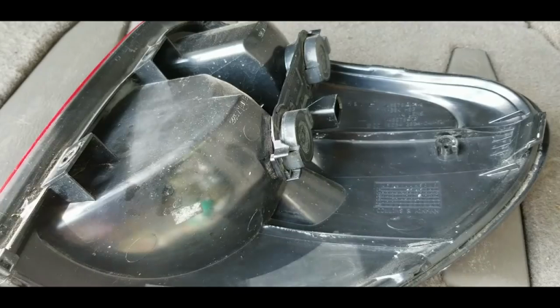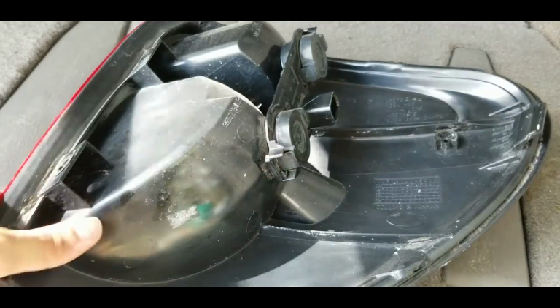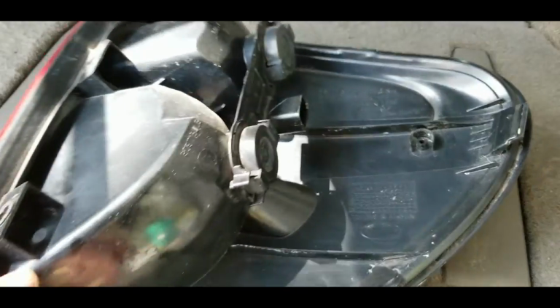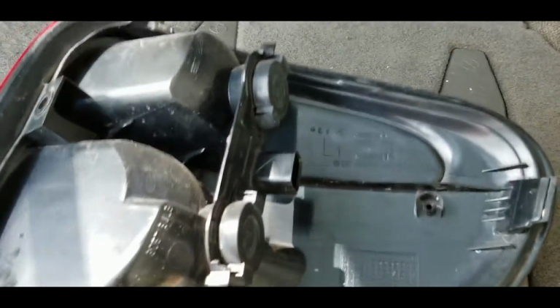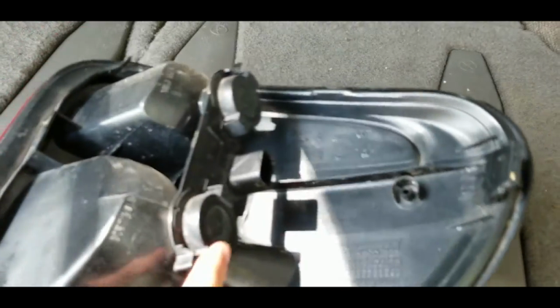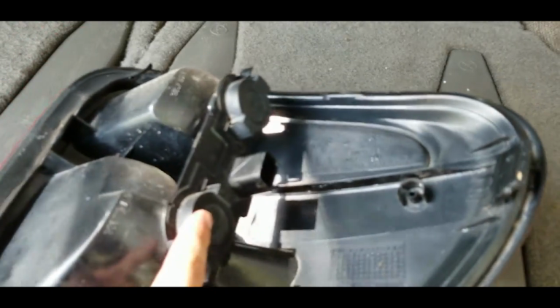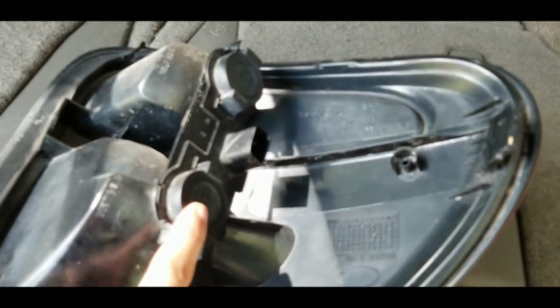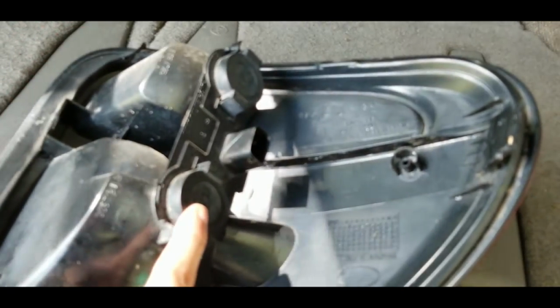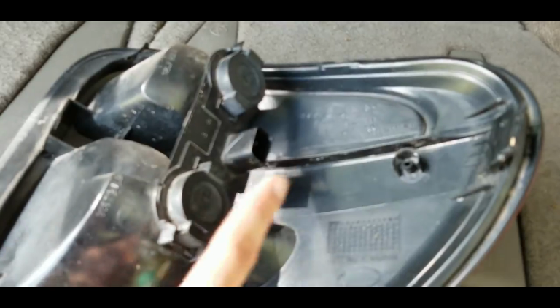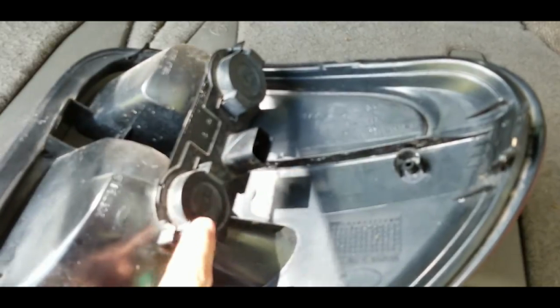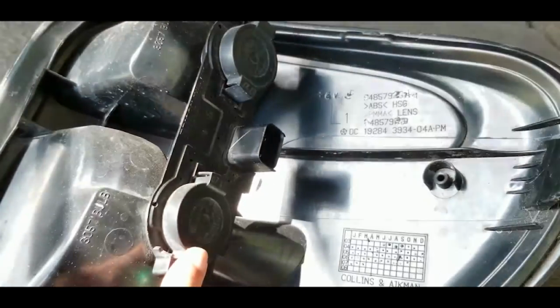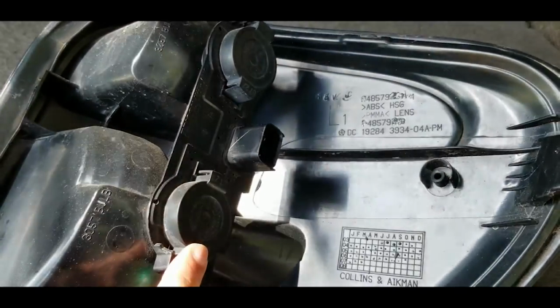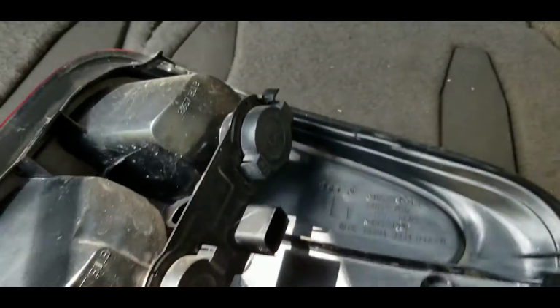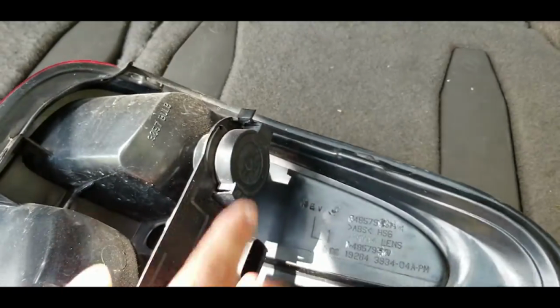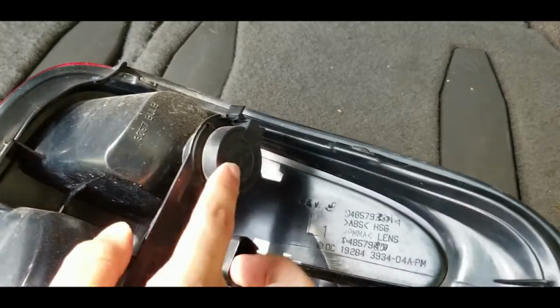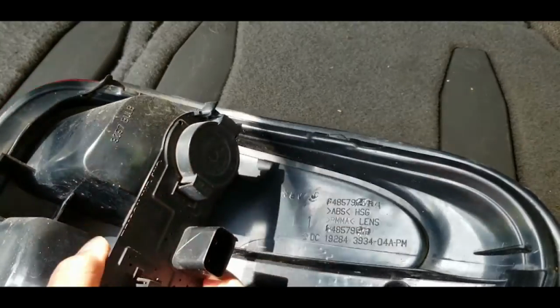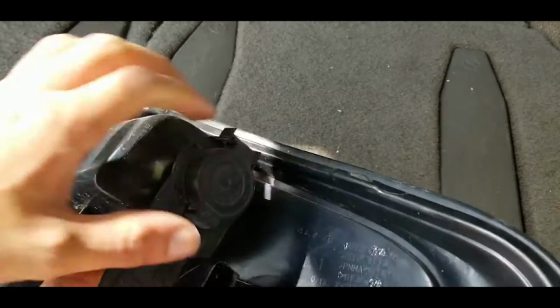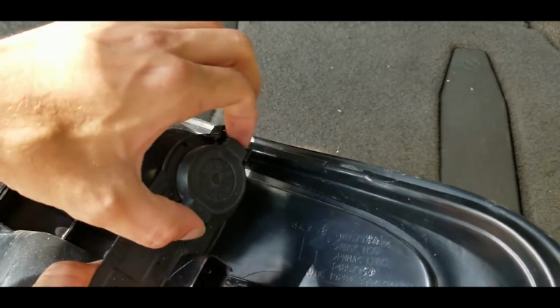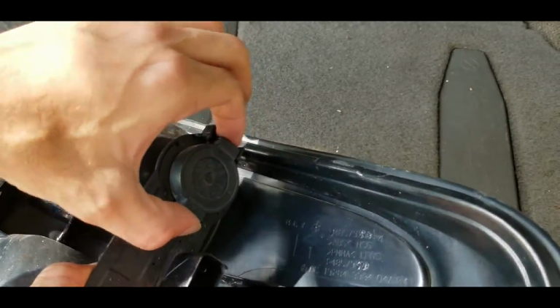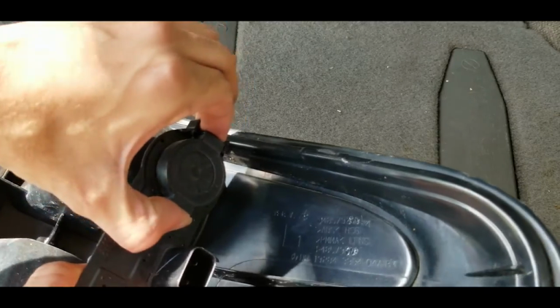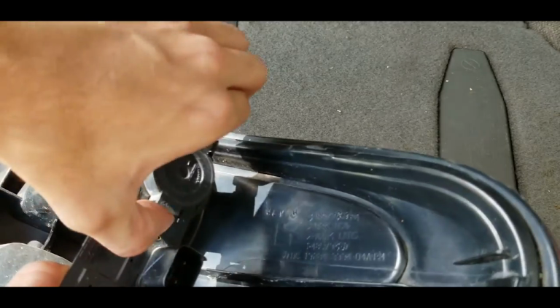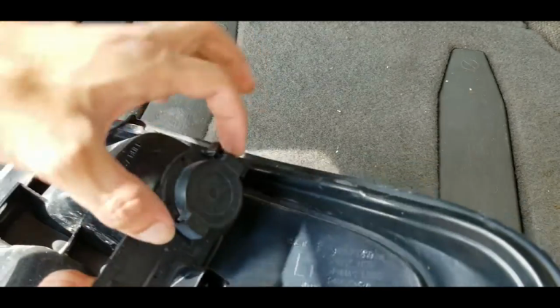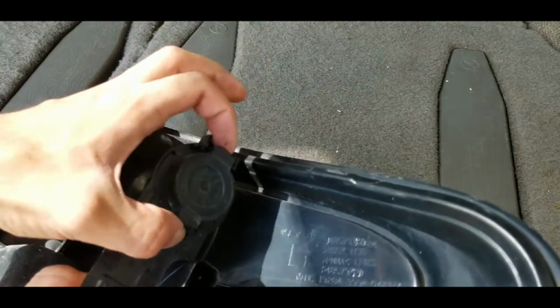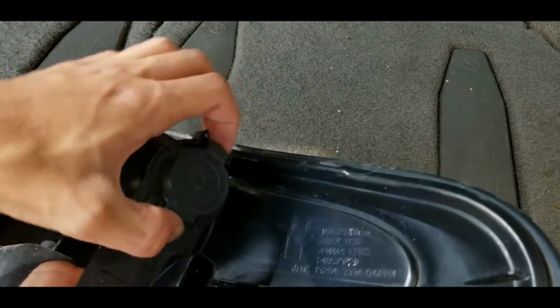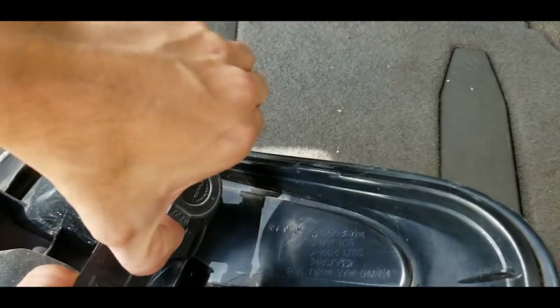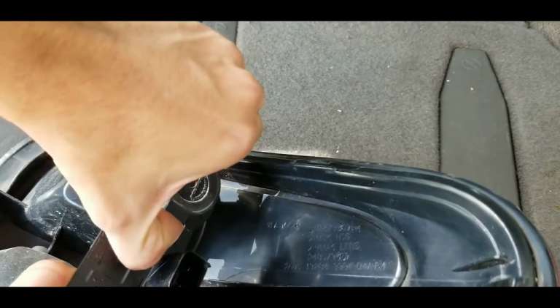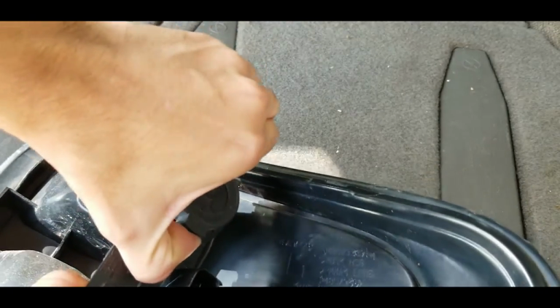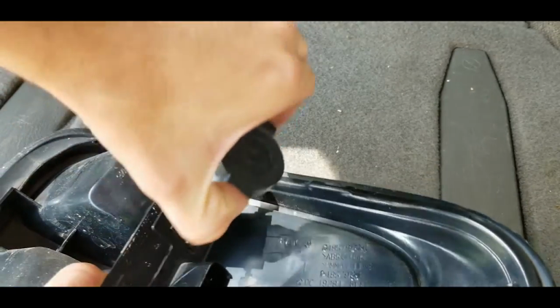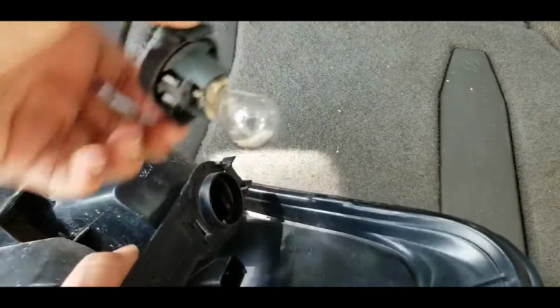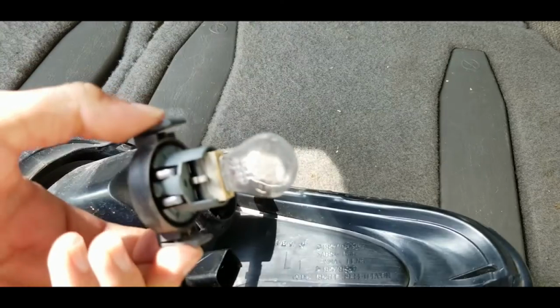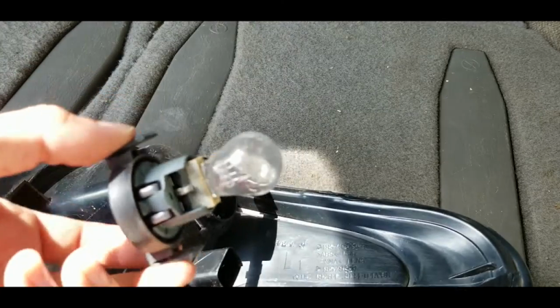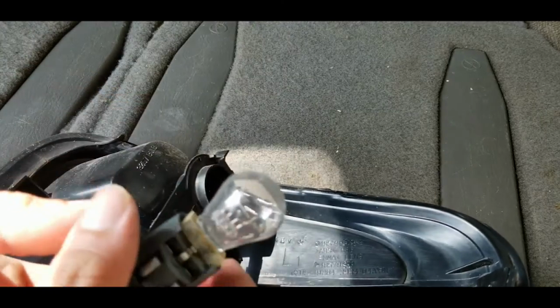Now with the tail light off the car, if you want to access your turn signal and your brake light, it's right in there, and your reverse light is right up here — that's what we're going to be changing. So you pull these, you pinch these, and then it comes right out. And there's the bulb.